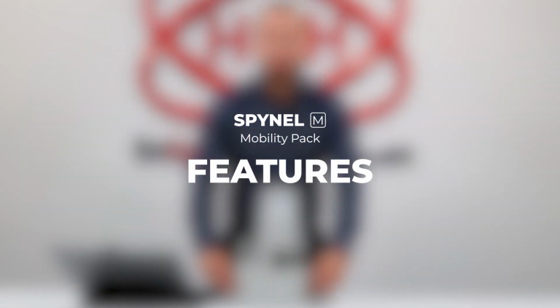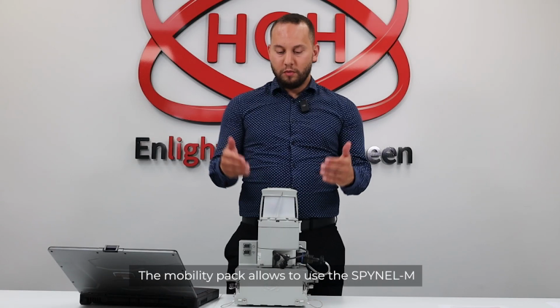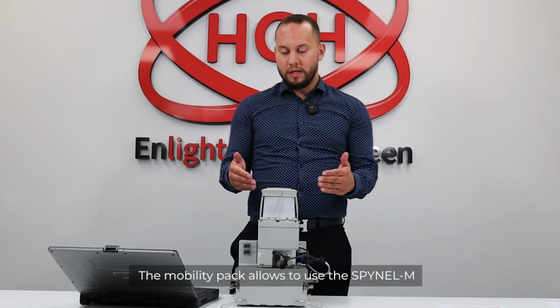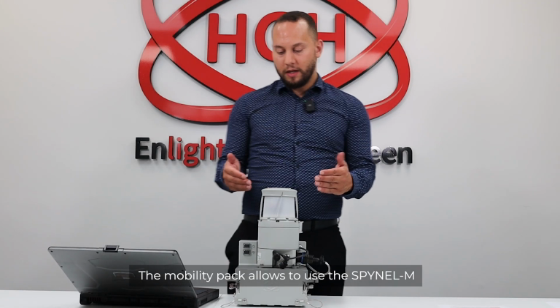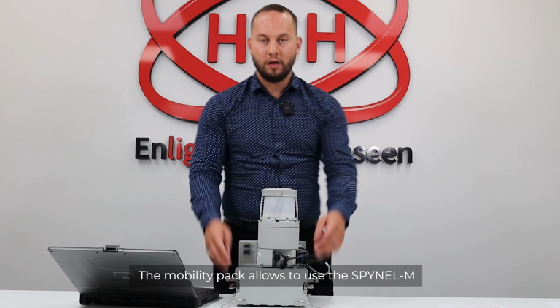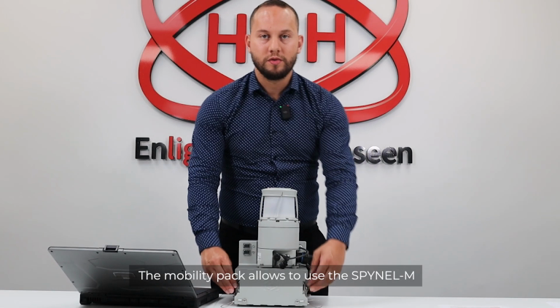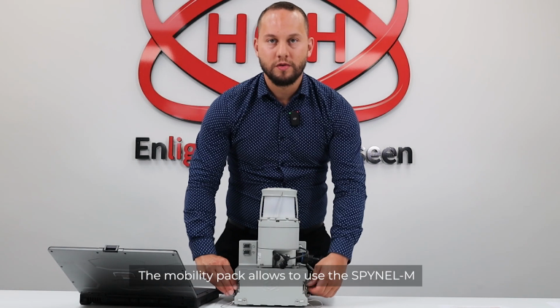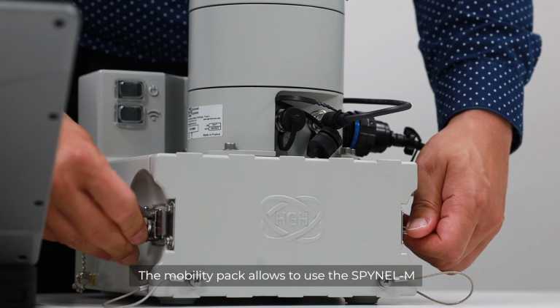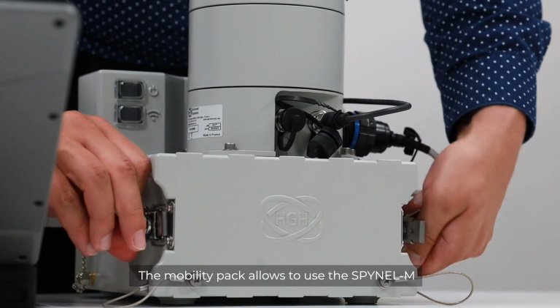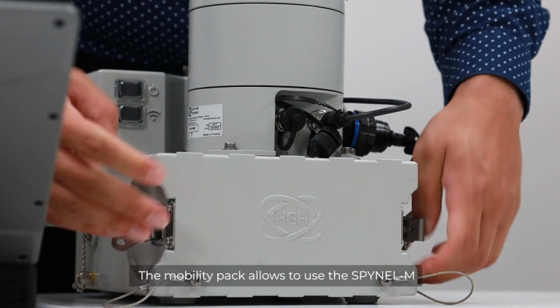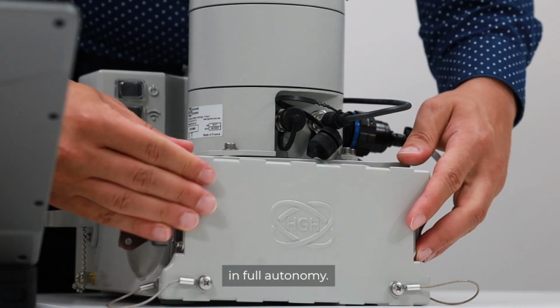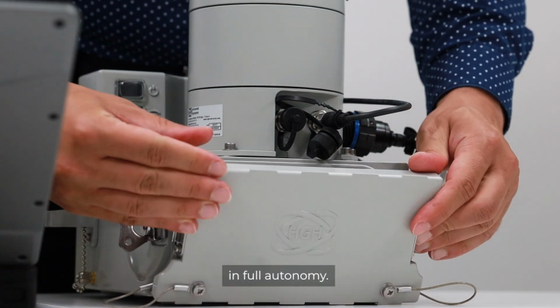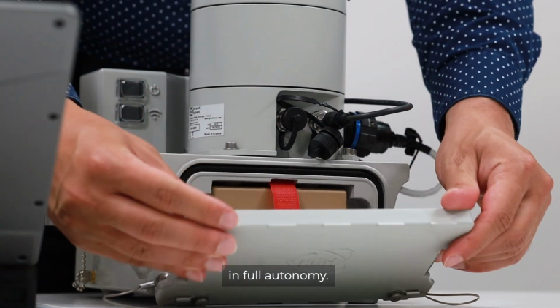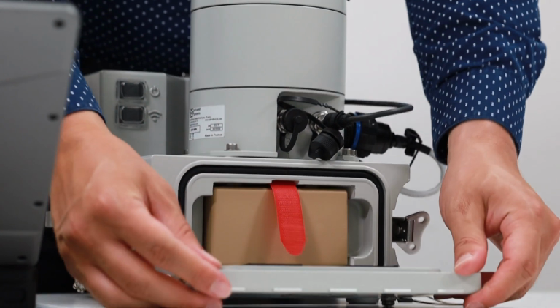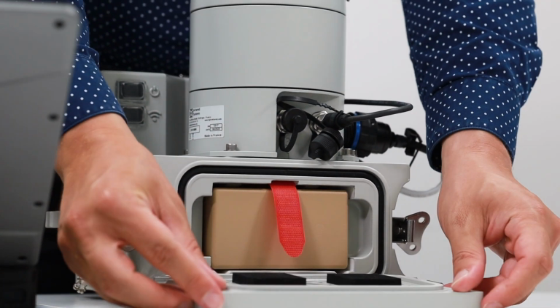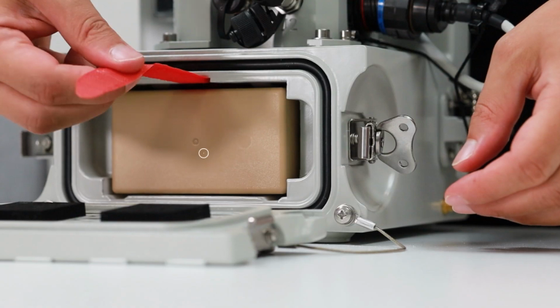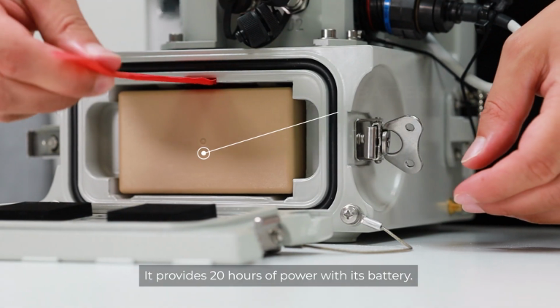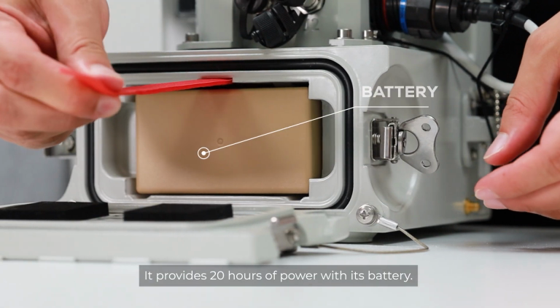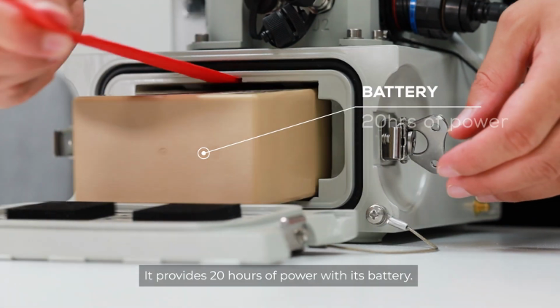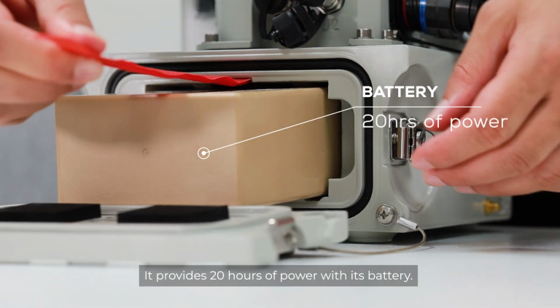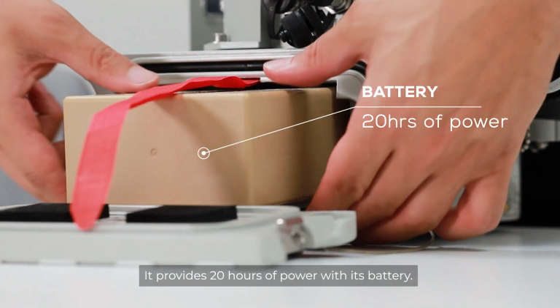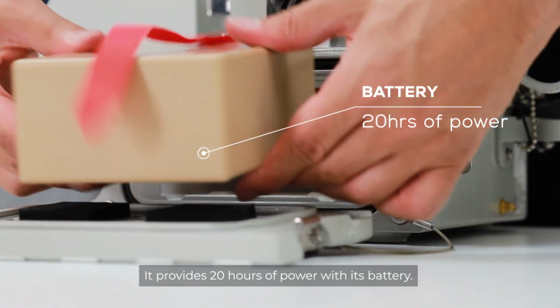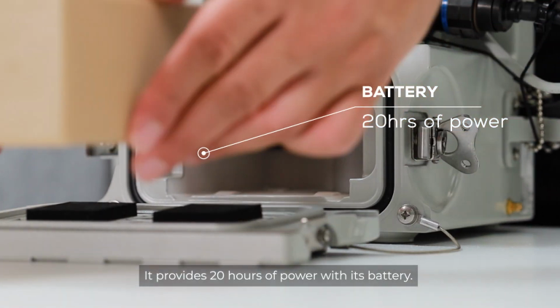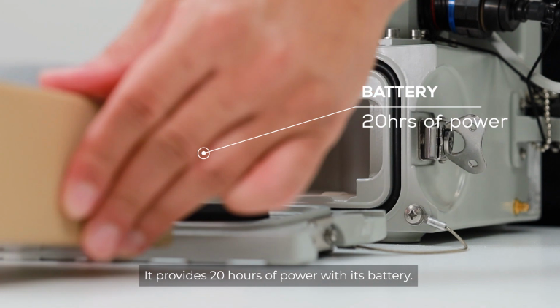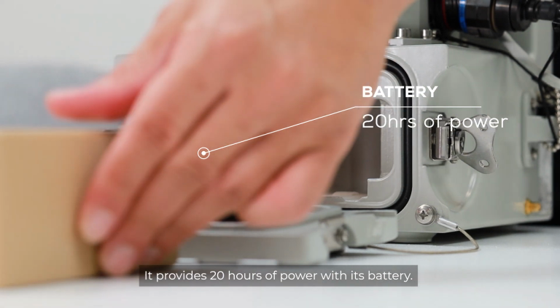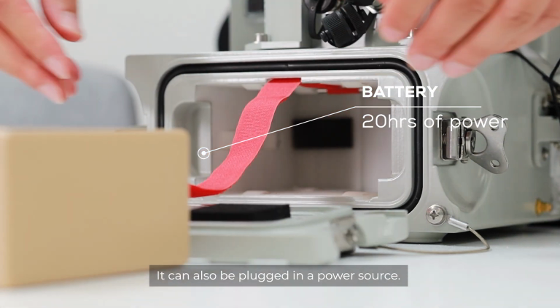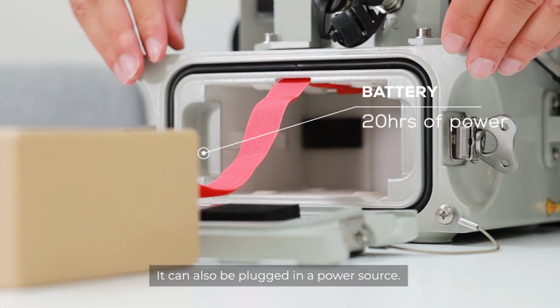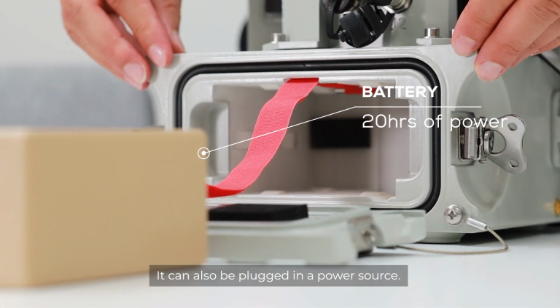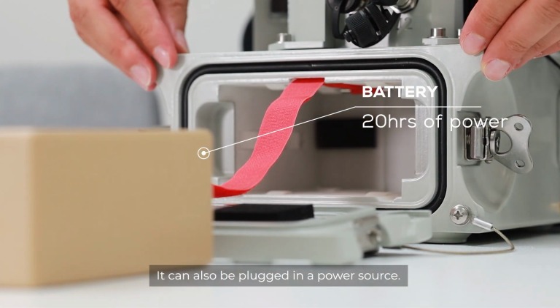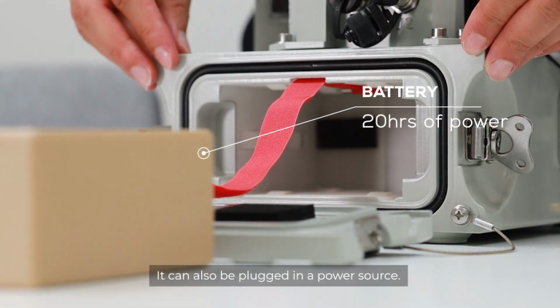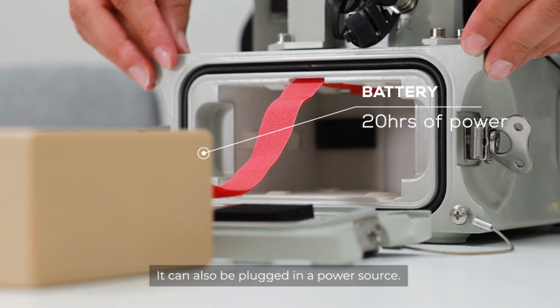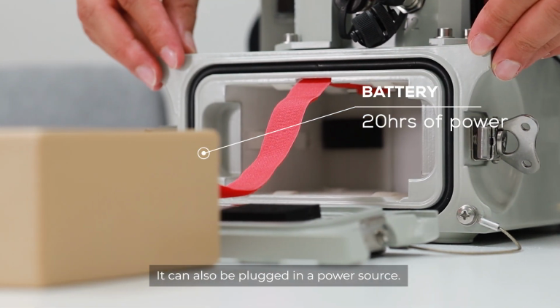The mobility pack allows the Spinal M to operate in full autonomy. It provides 20 hours of power with its battery, and it can also be plugged into a power source.